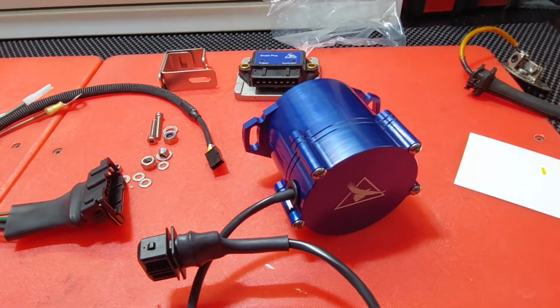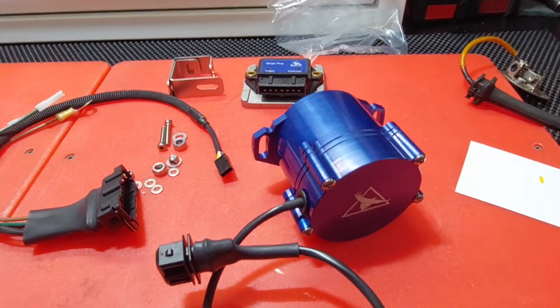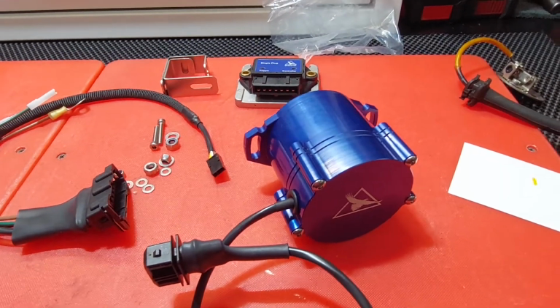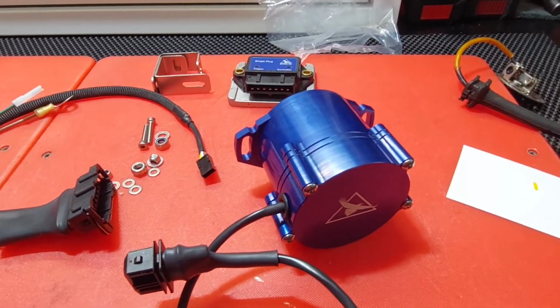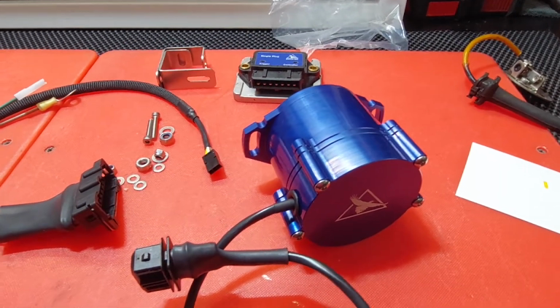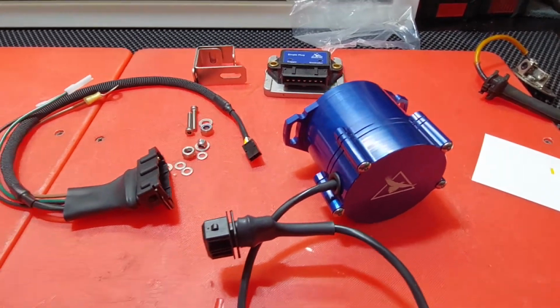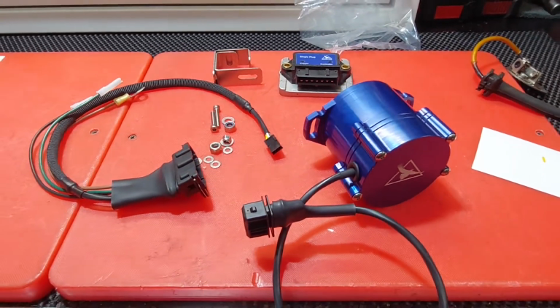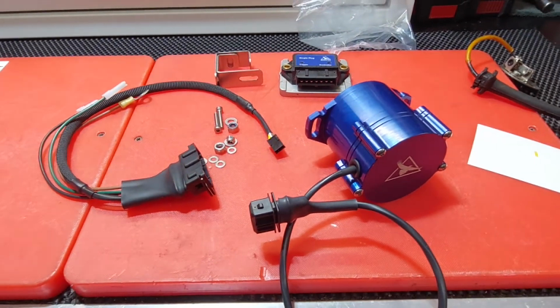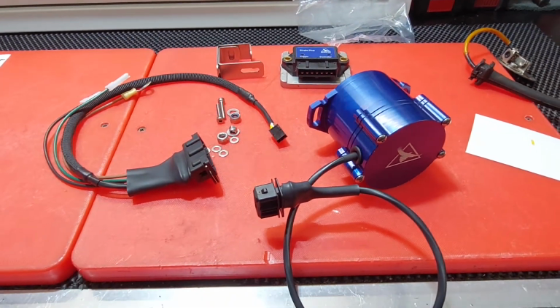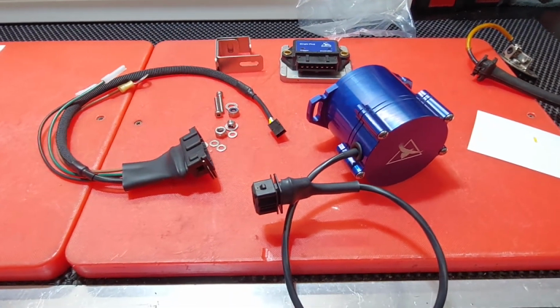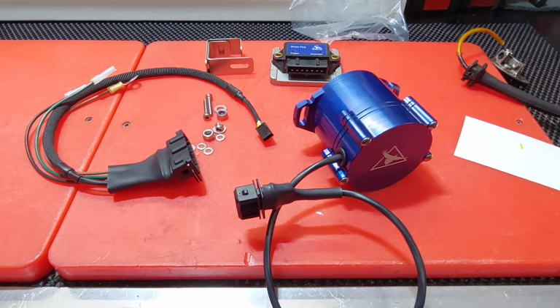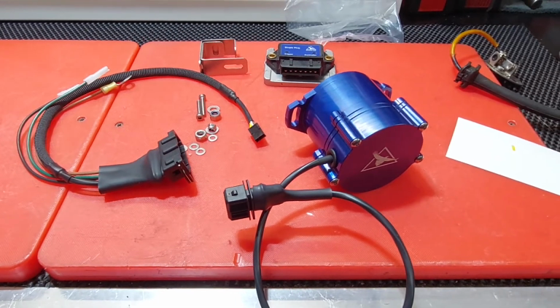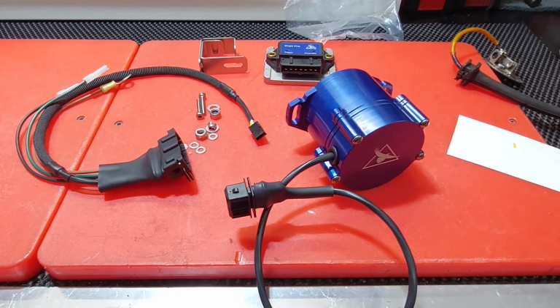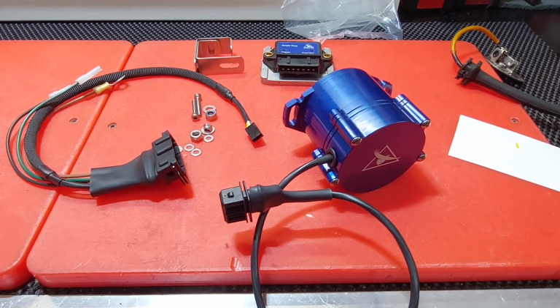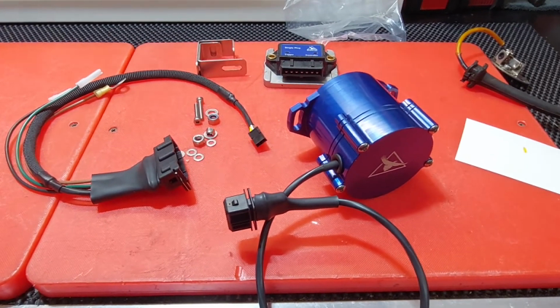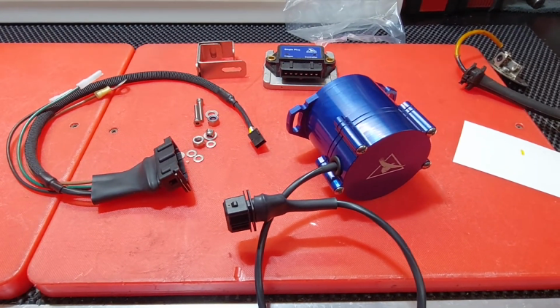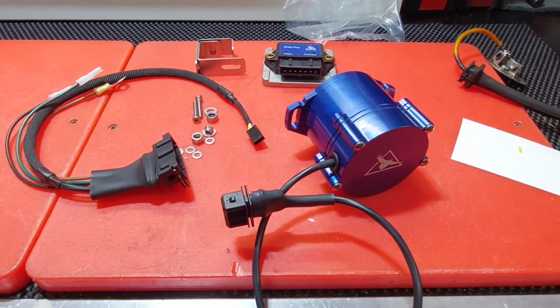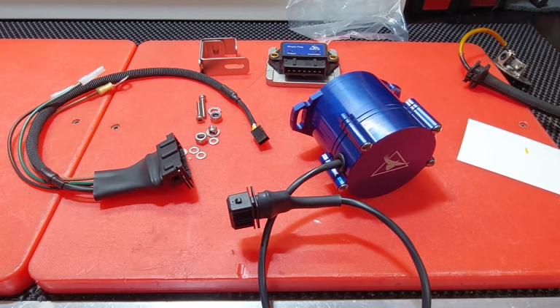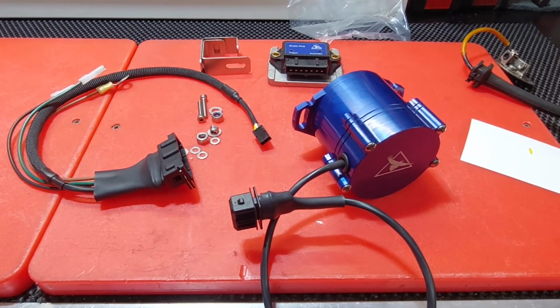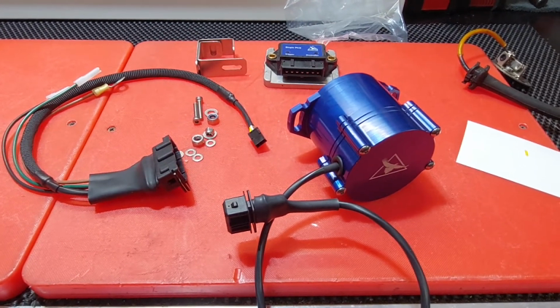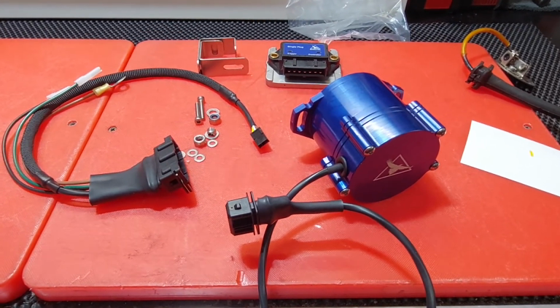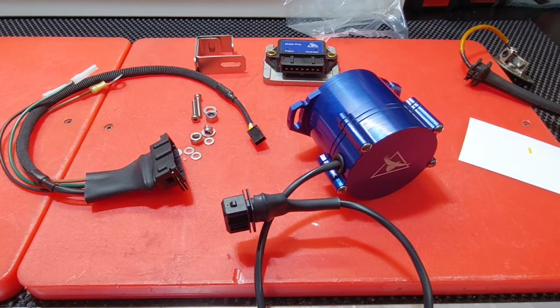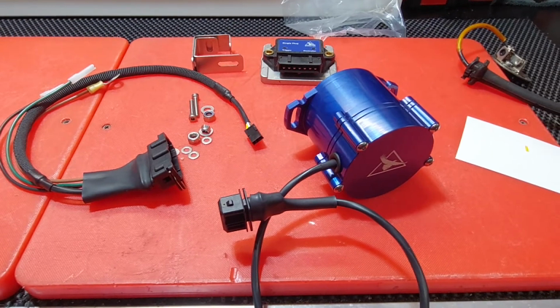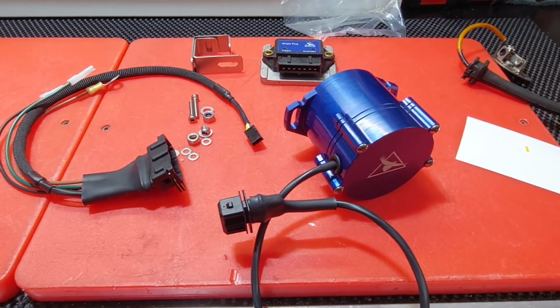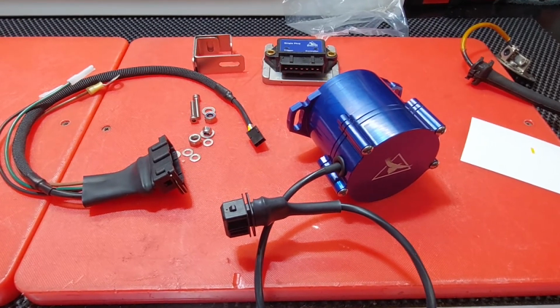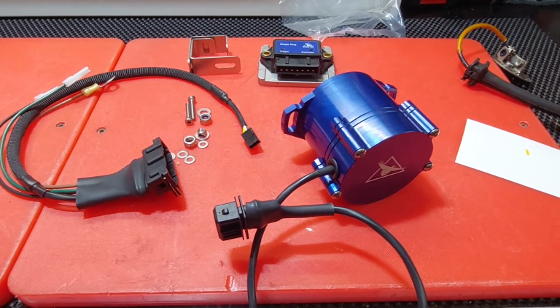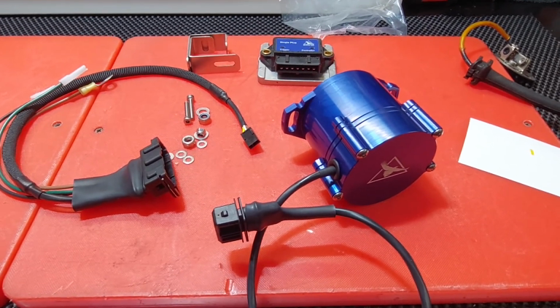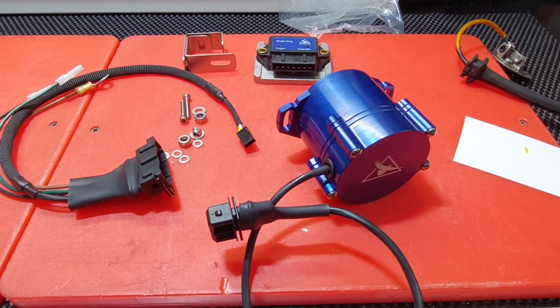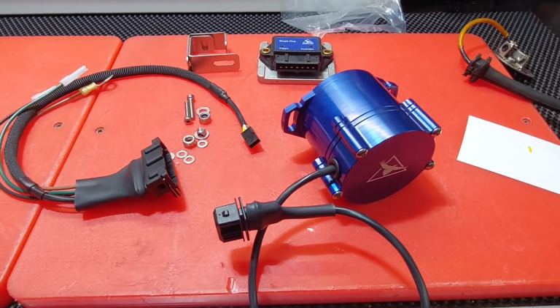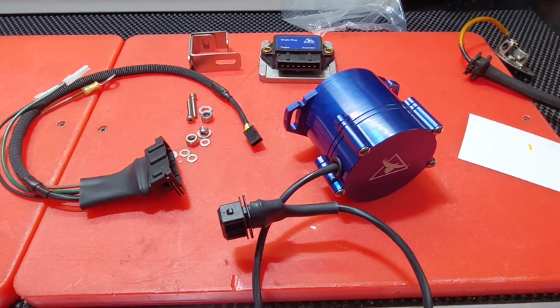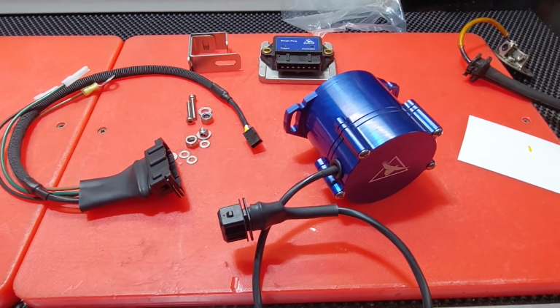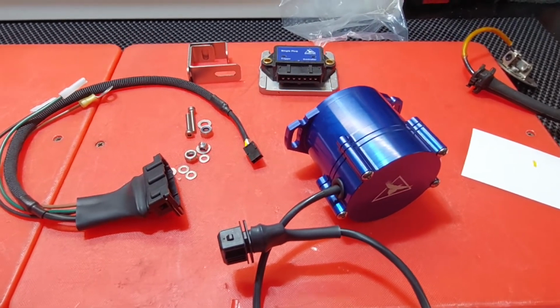Thank you once again for looking at this, ladies and gentlemen, boys and girls. This is for instructional purposes for people wondering what they get when they buy the system, and also a help for those who have bought it on how to fit it. Ride safely, stay well until we meet again.